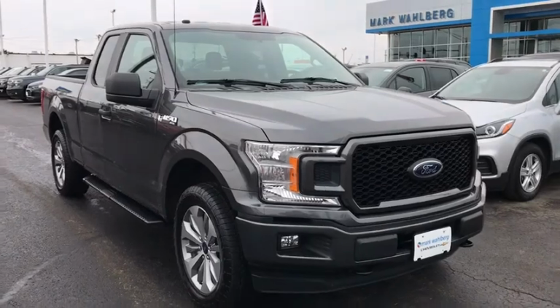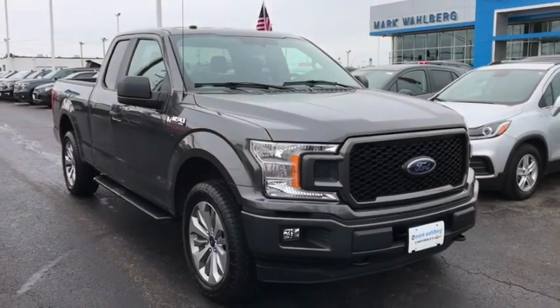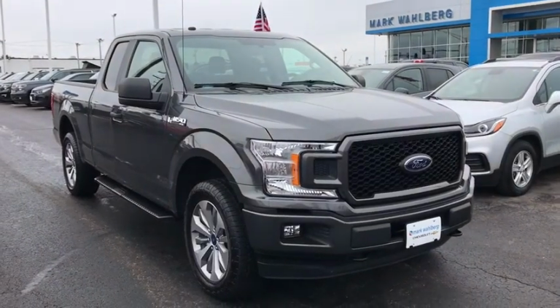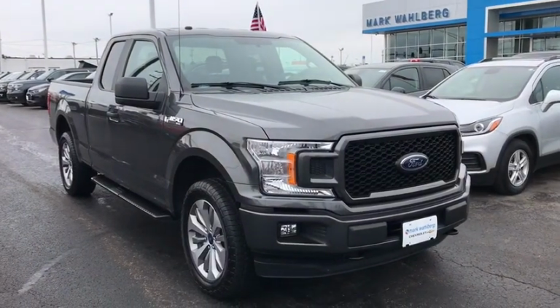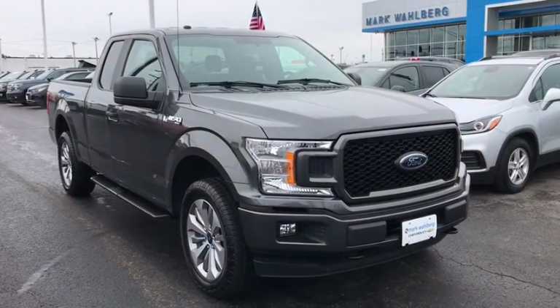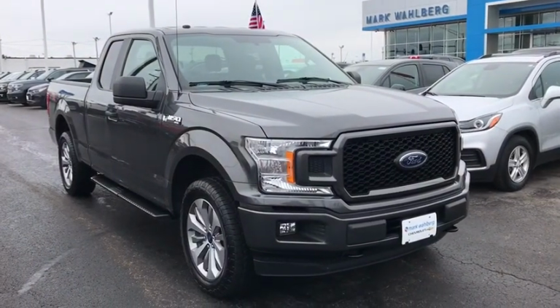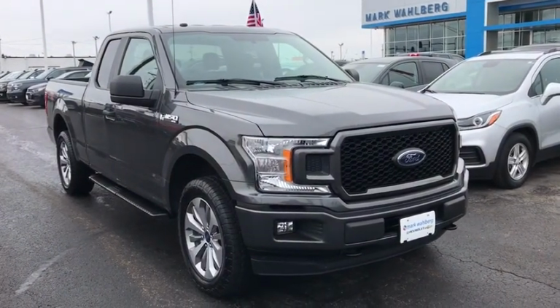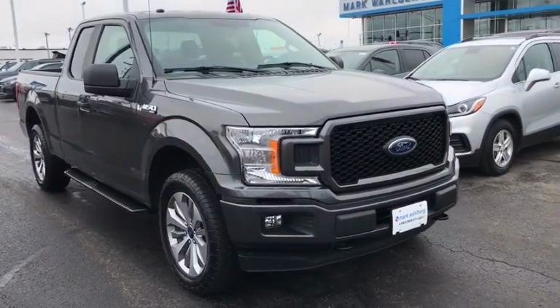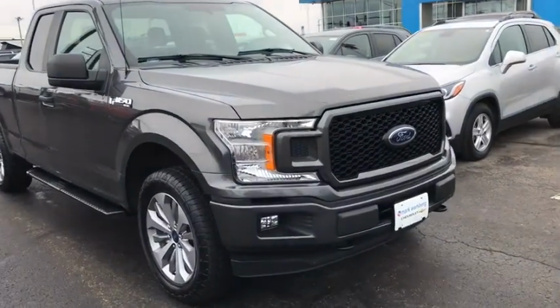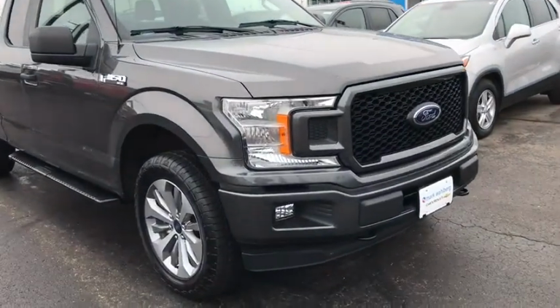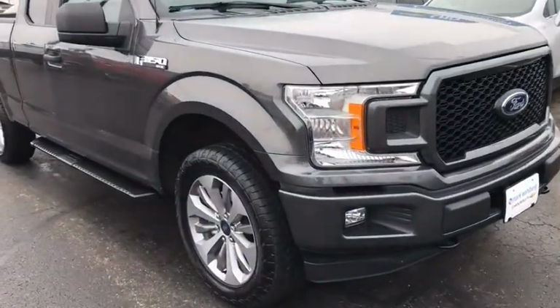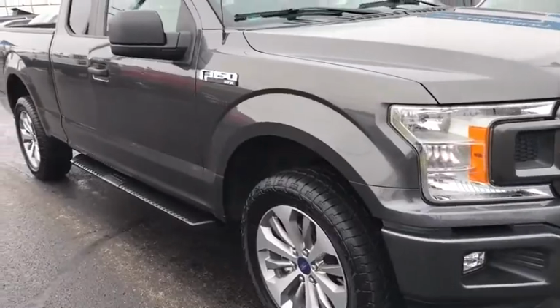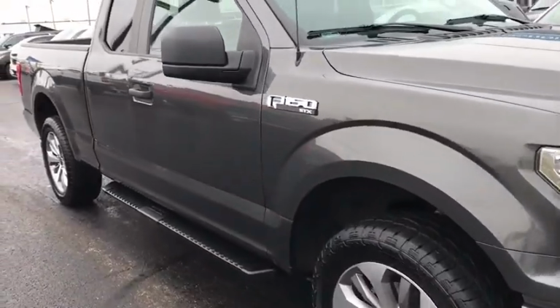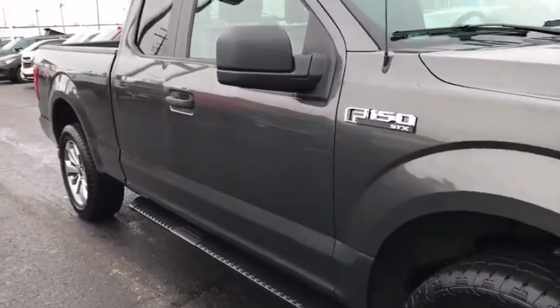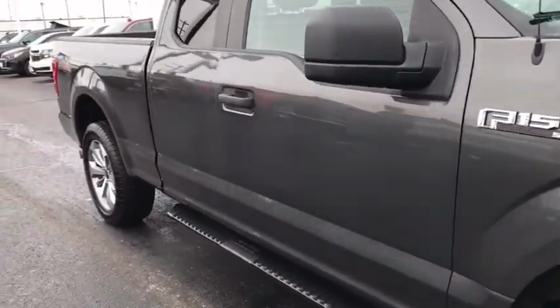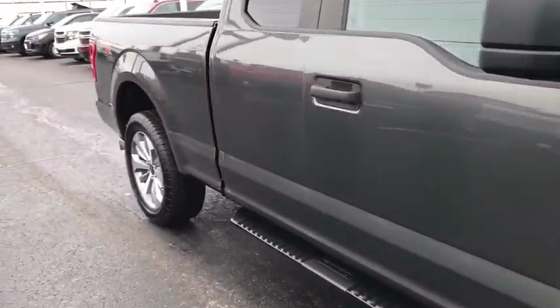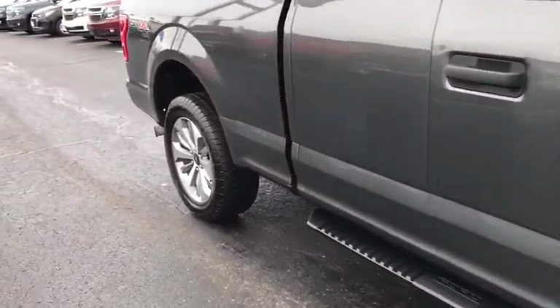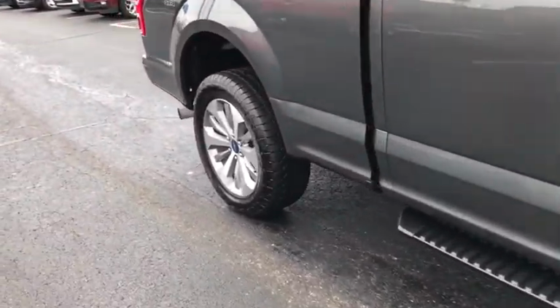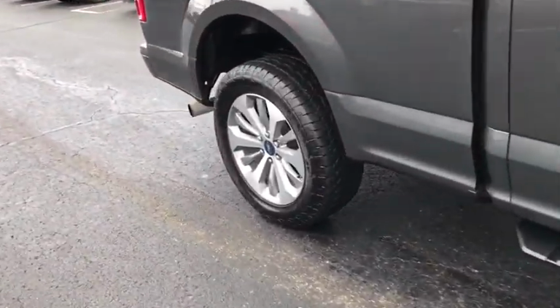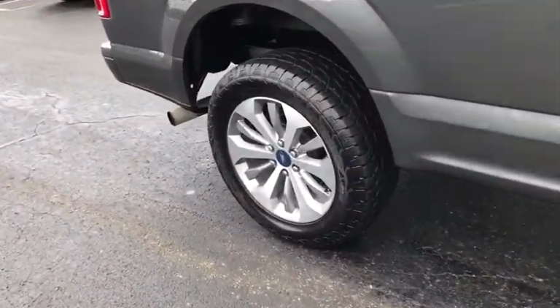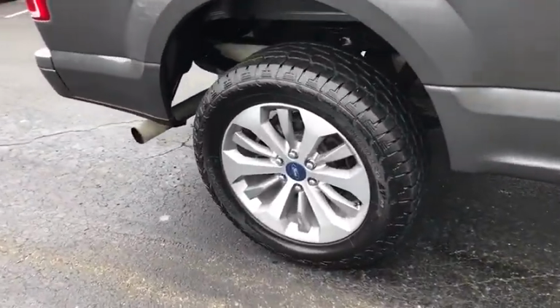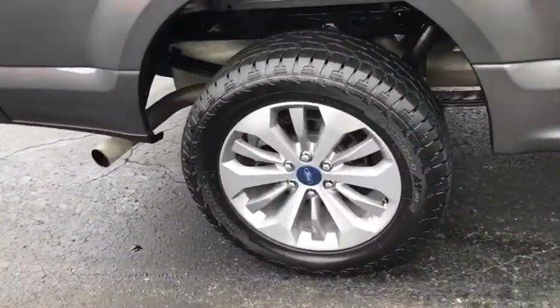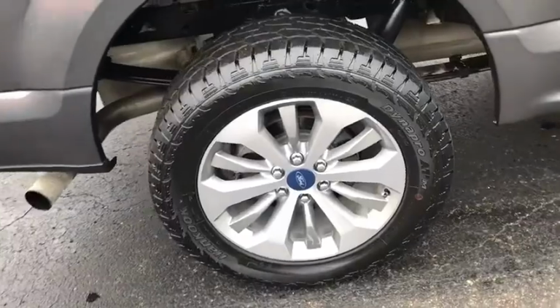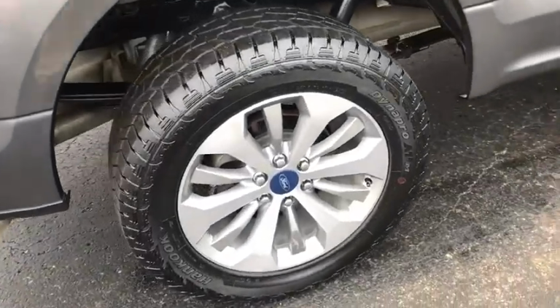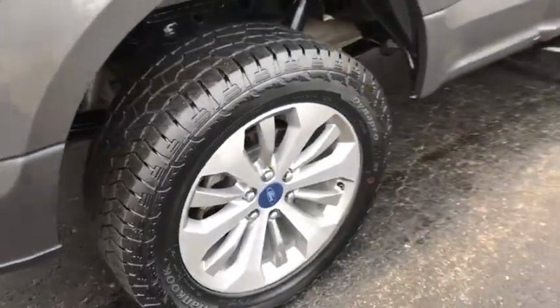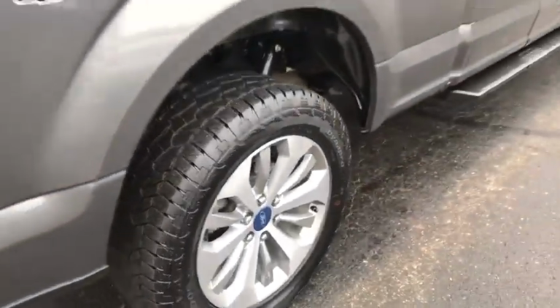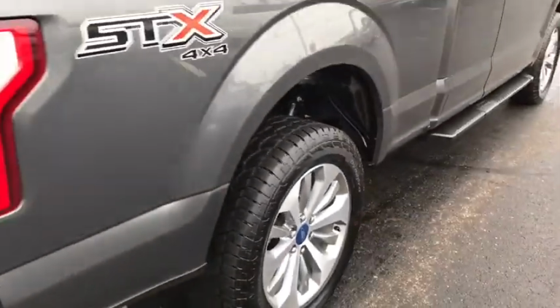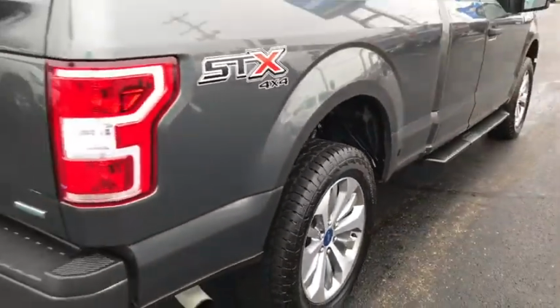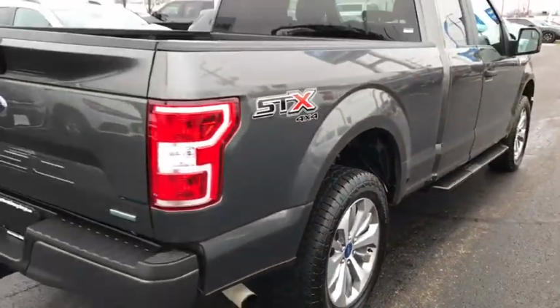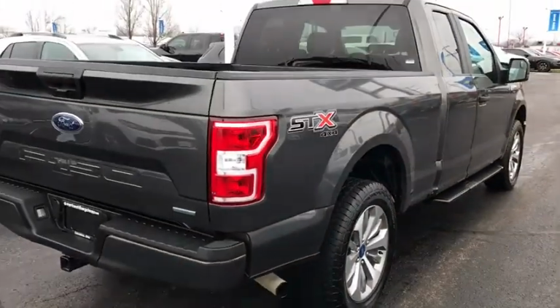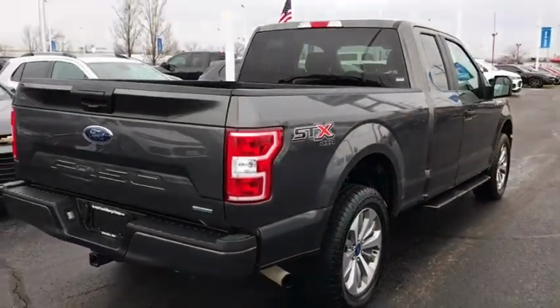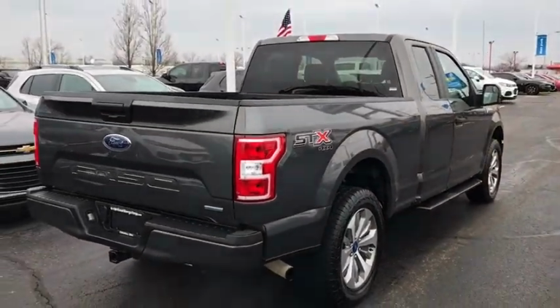Make a great choice today with the 2018 Ford F-150. A Ford F-150 knows how to handle any situation. It's built to follow orders. No whining. This vehicle has less than 20,000 miles.